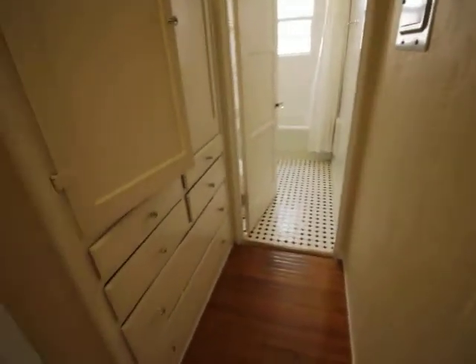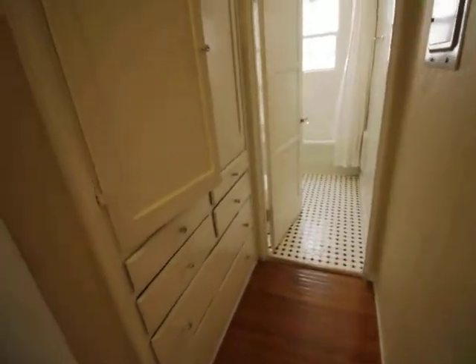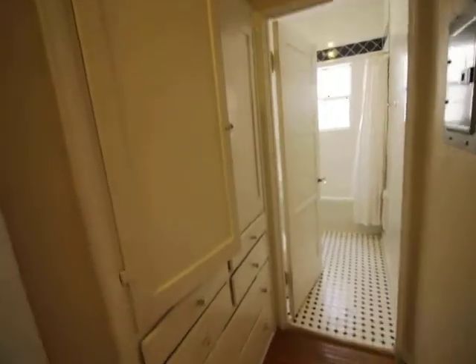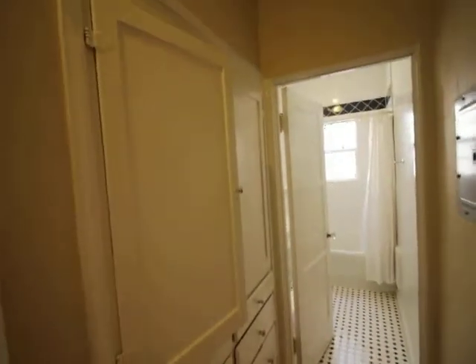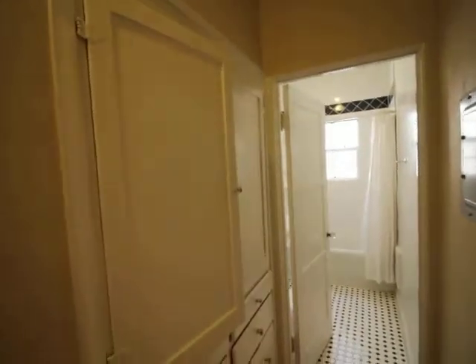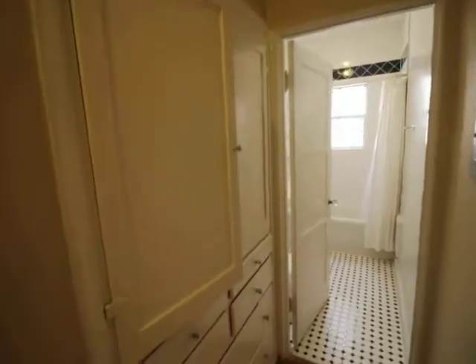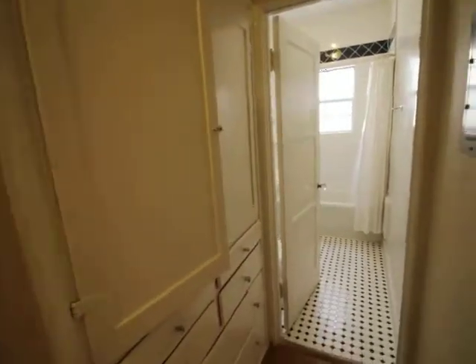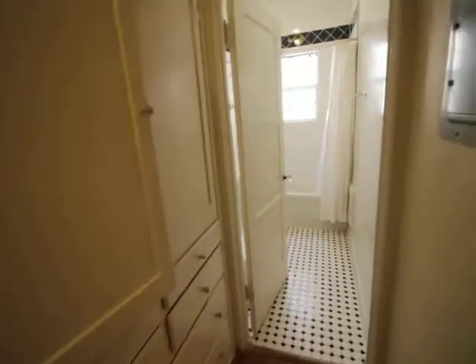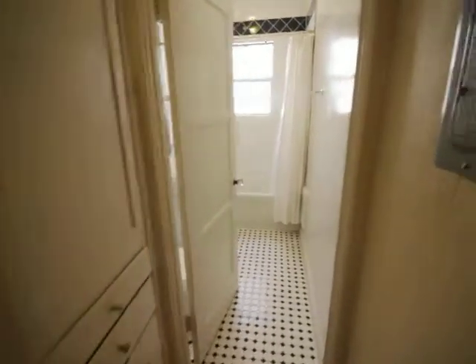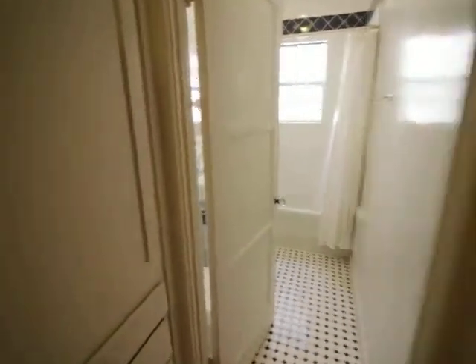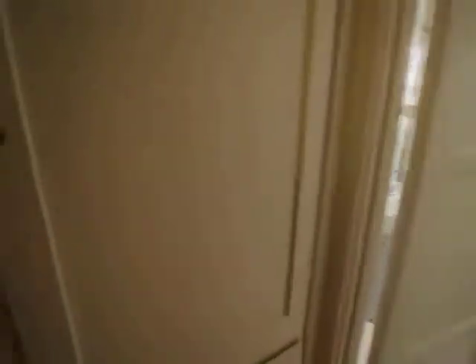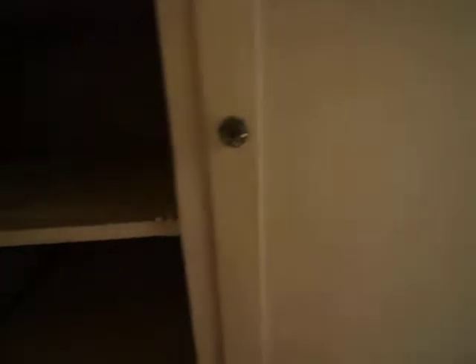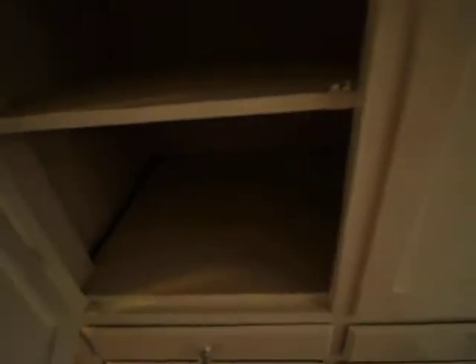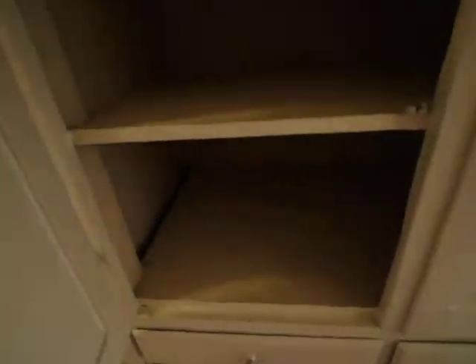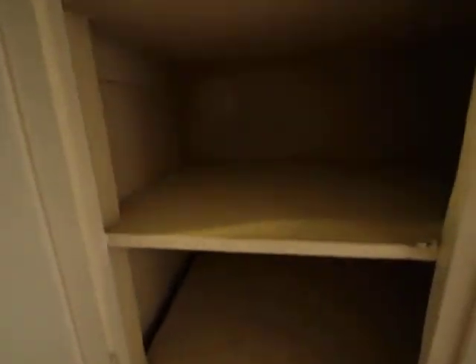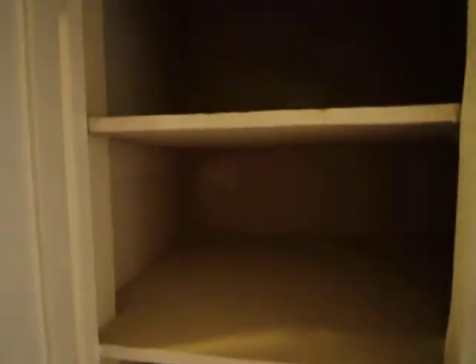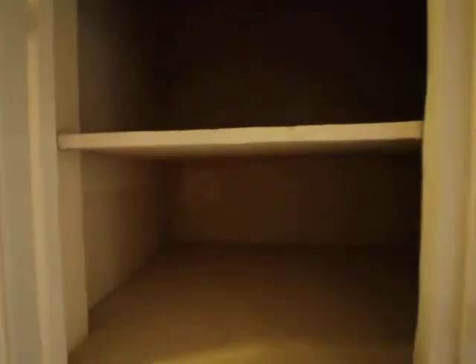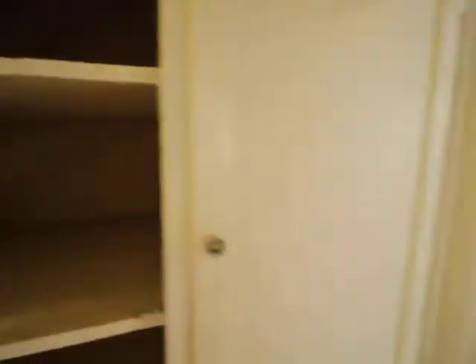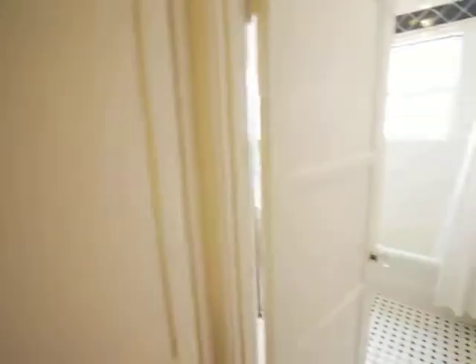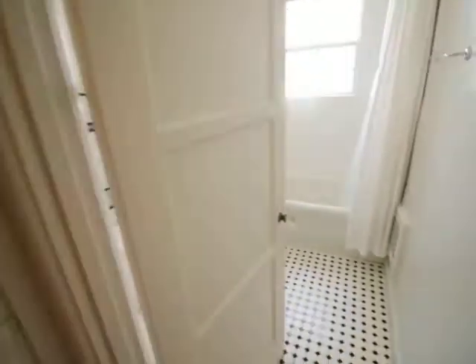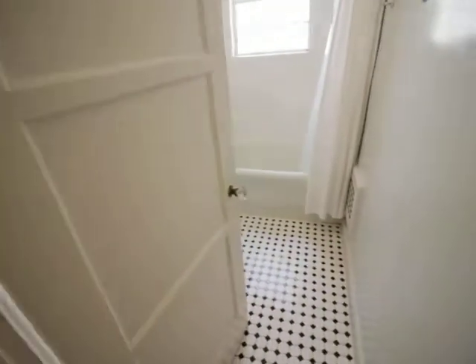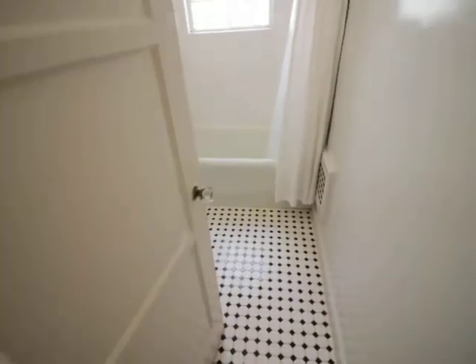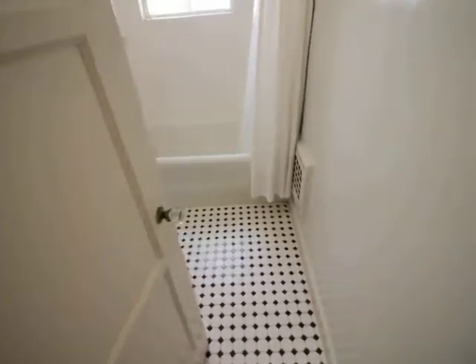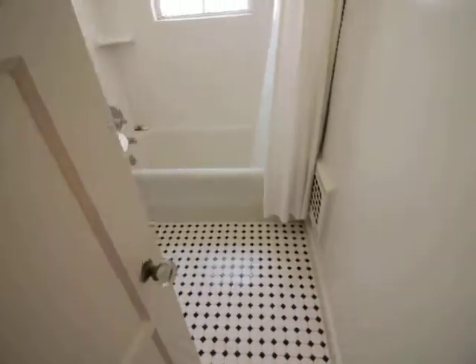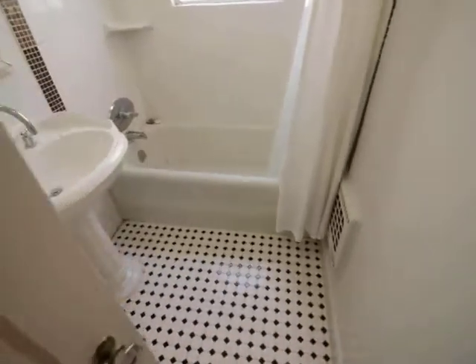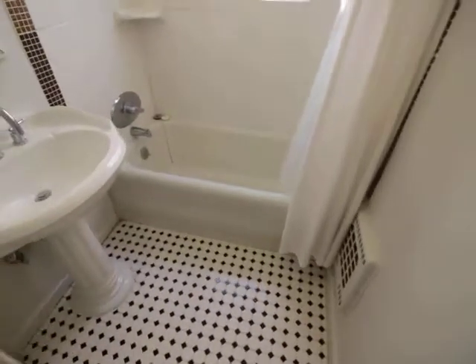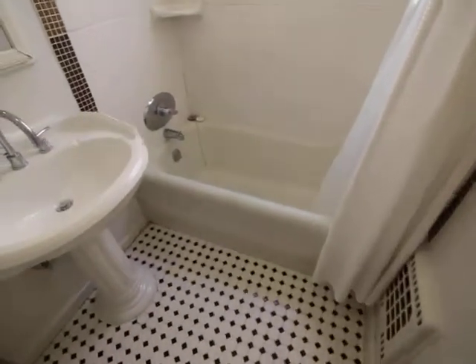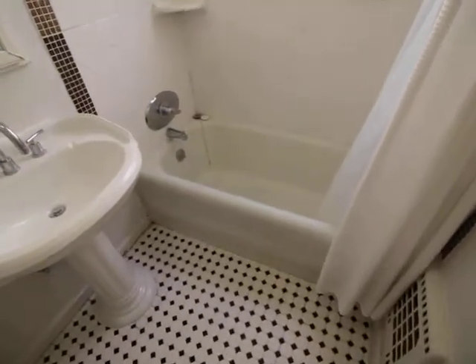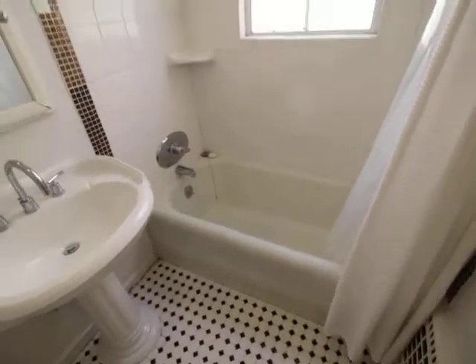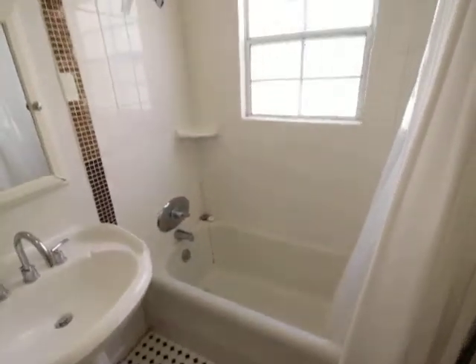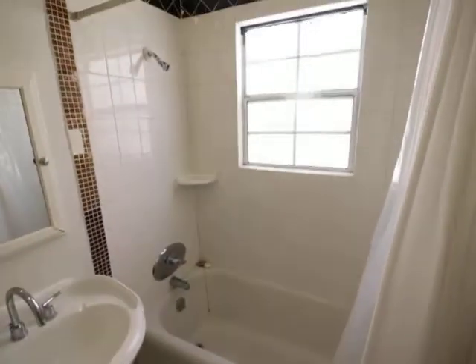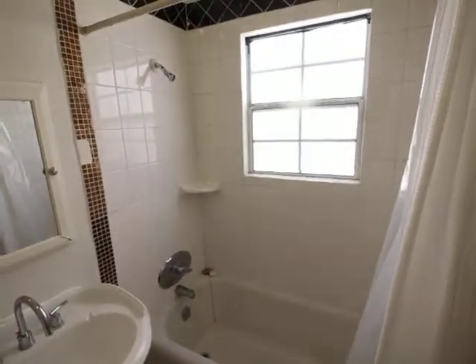Built-in storage. Really cute tile in the bathroom — tub and shower.